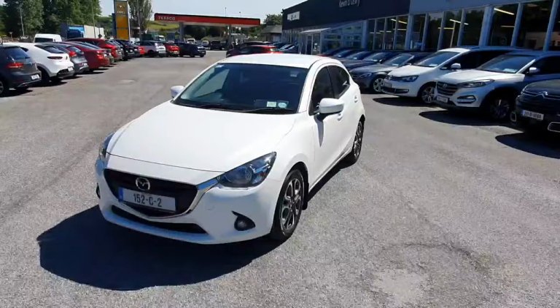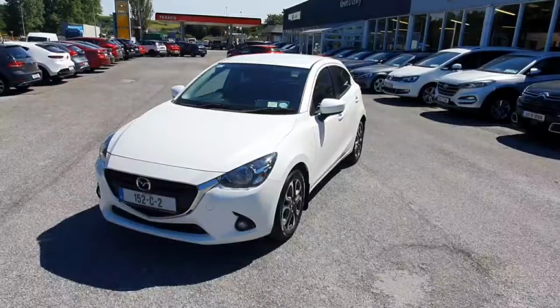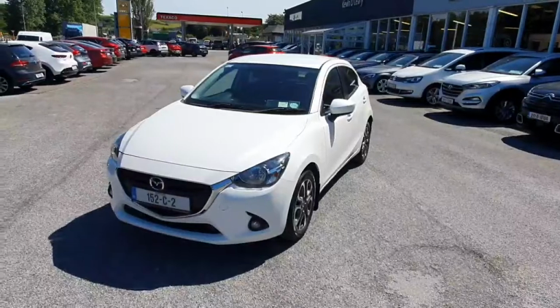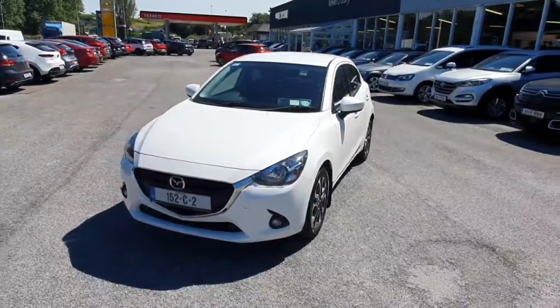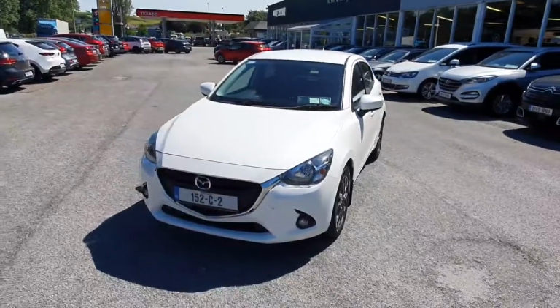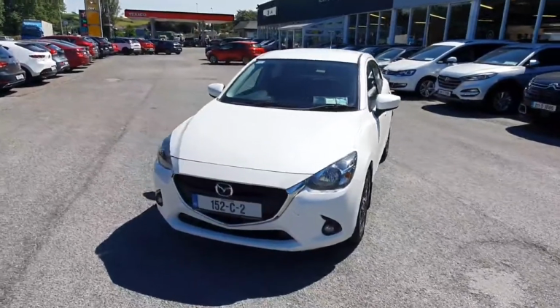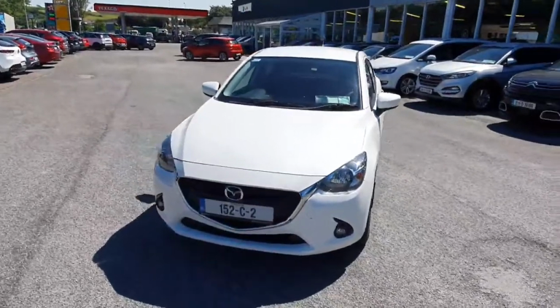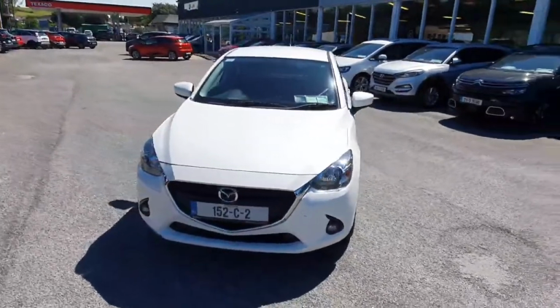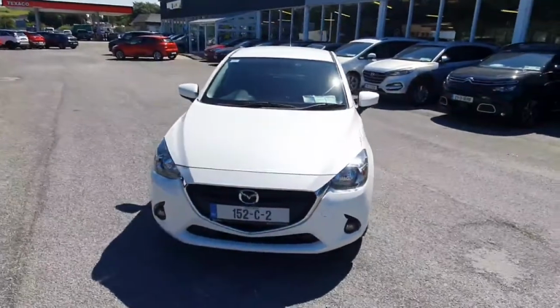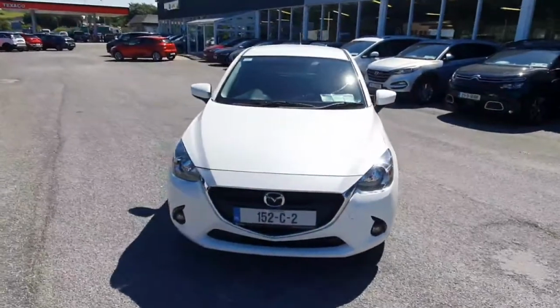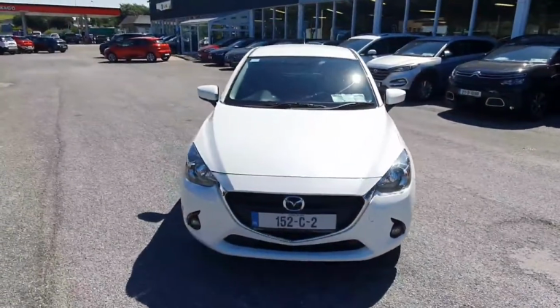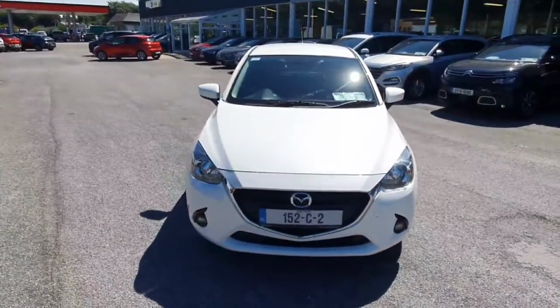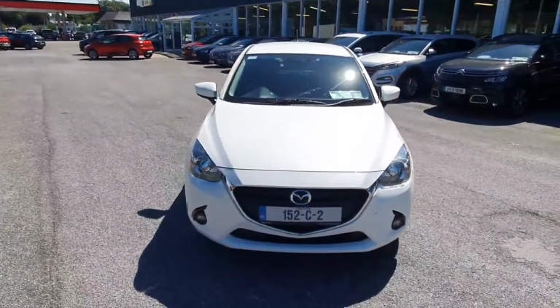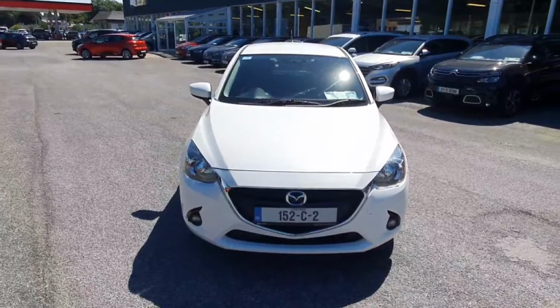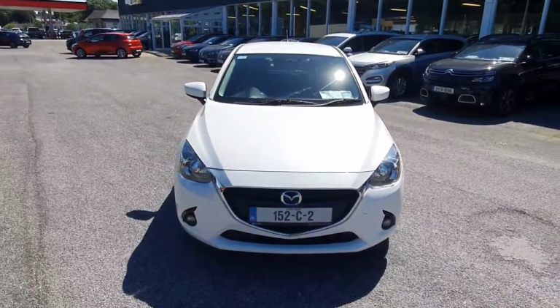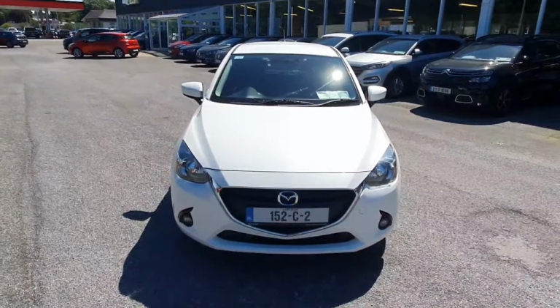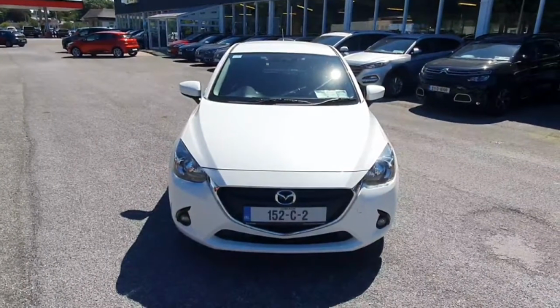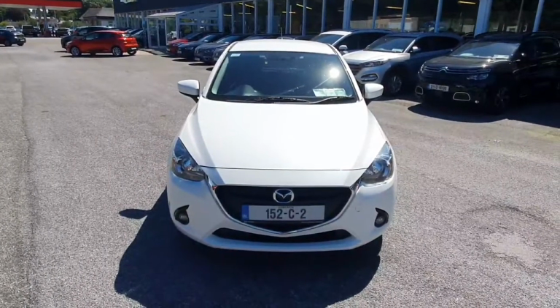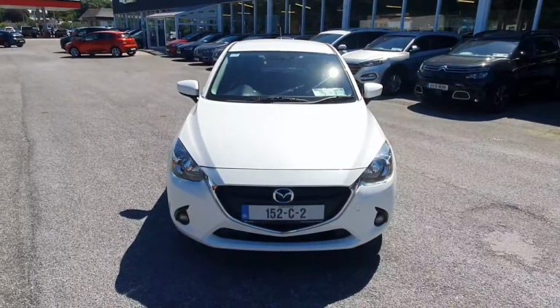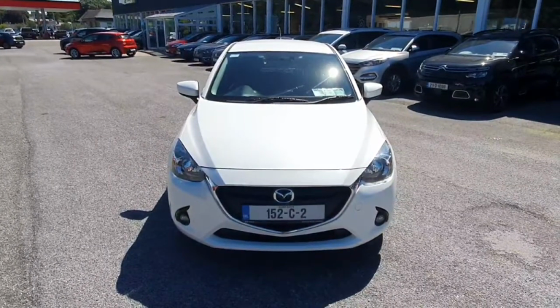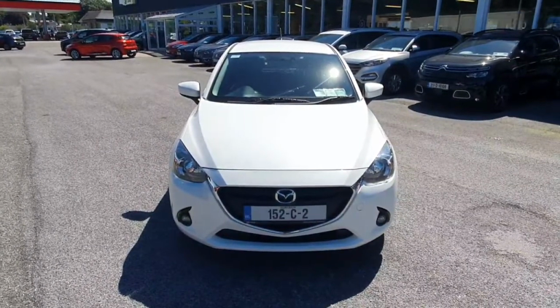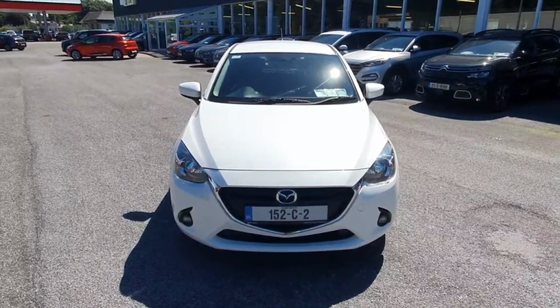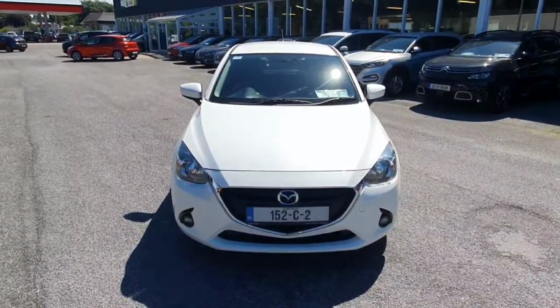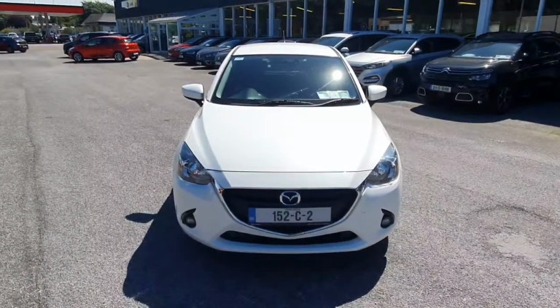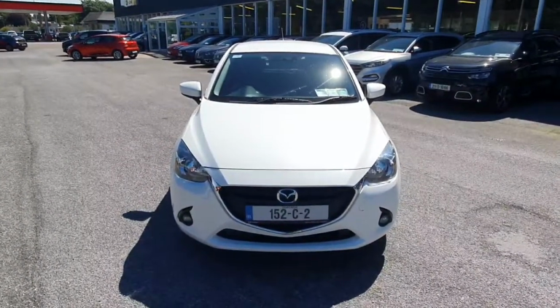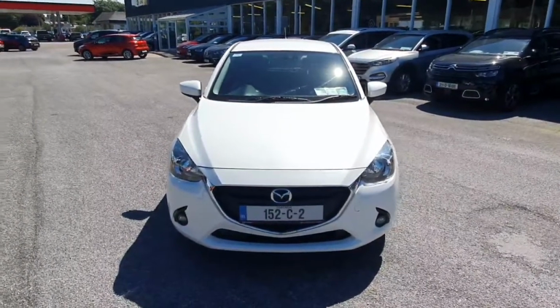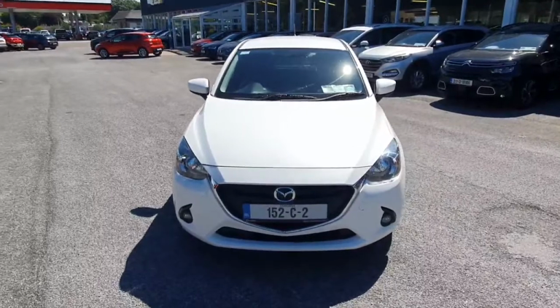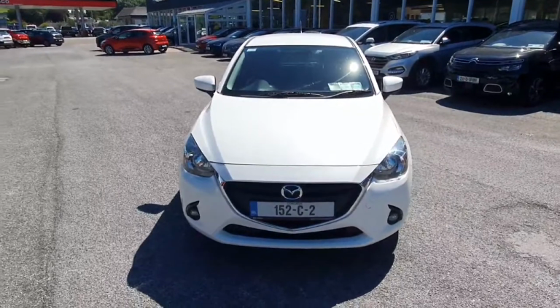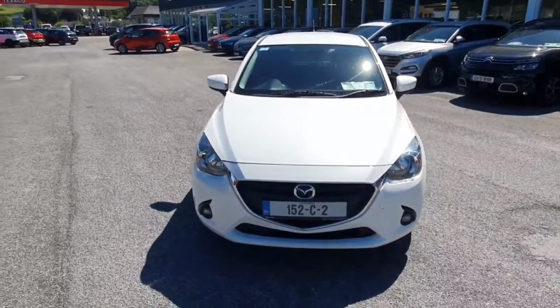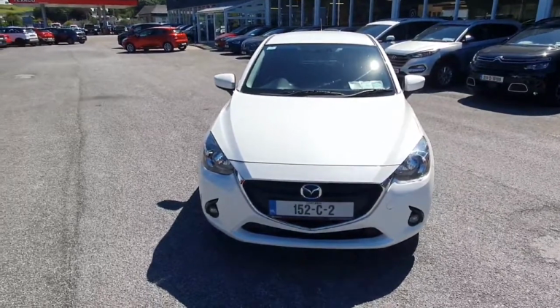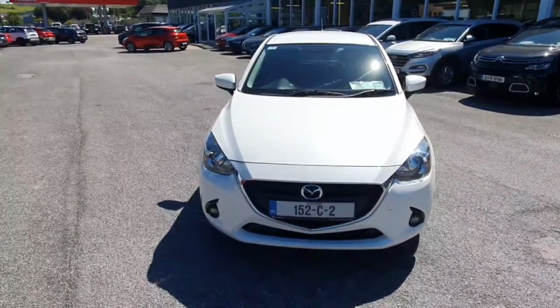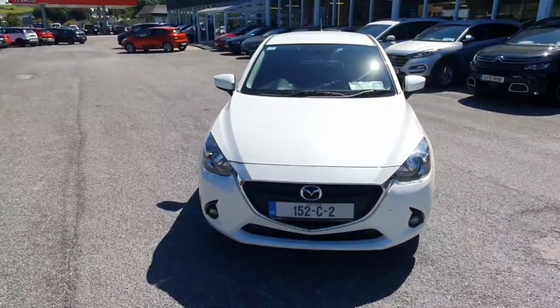Welcome to our 2015 Mazda 2 Executive, finished in a very nice pearl white metallic. It's a 1.5 petrol 5-speed manual. At the front we can see our auto headlights and fog lights. We also have very nice Mazda chrome surrounds throughout the whole vehicle.